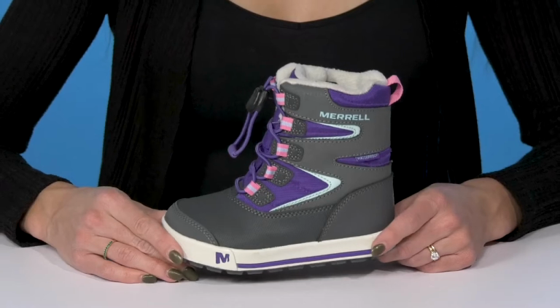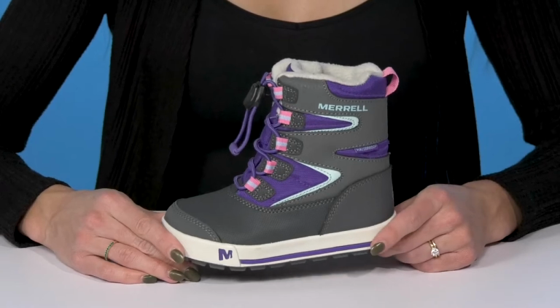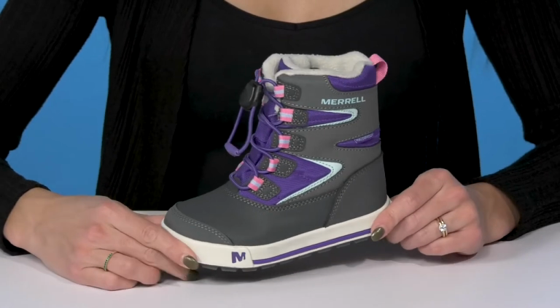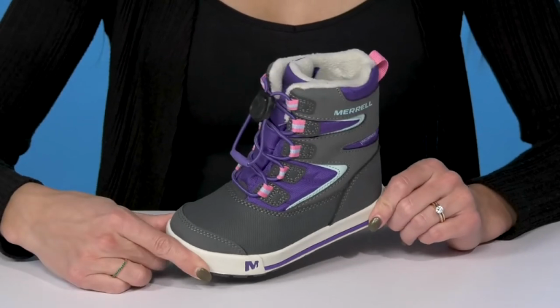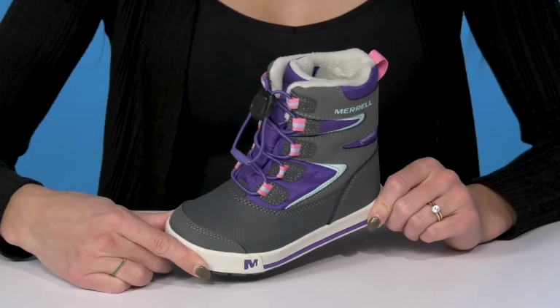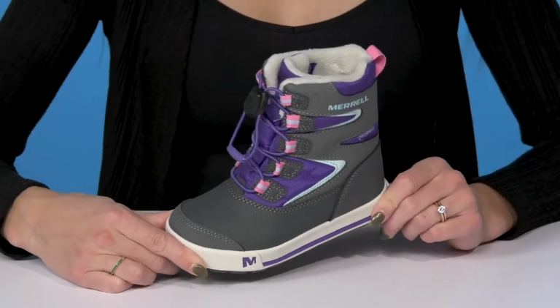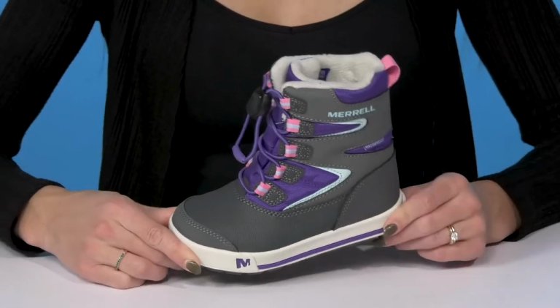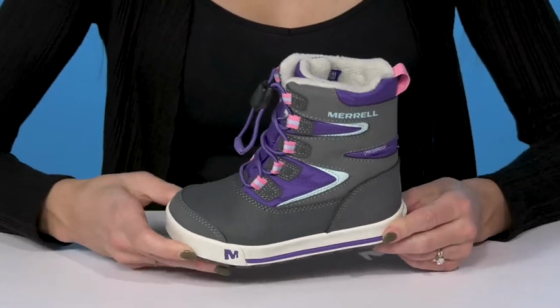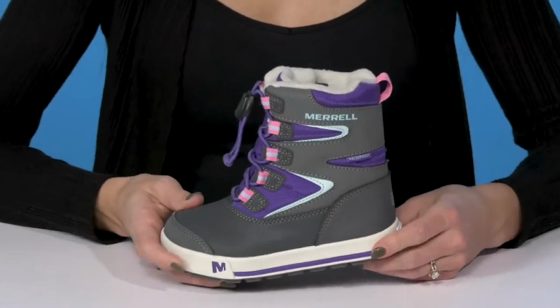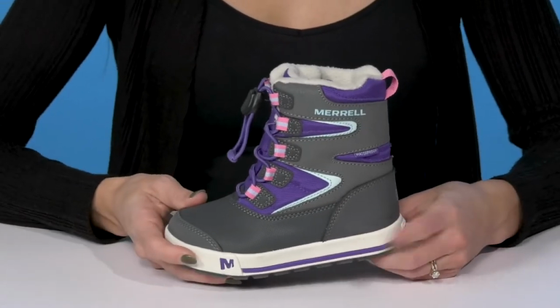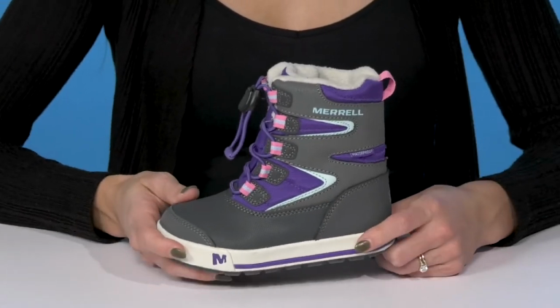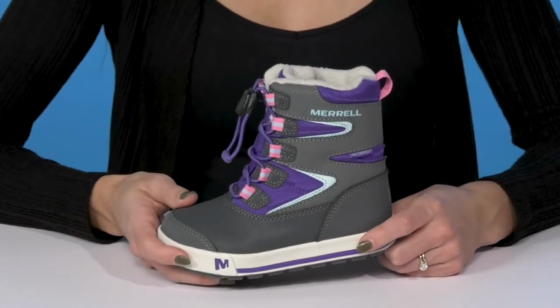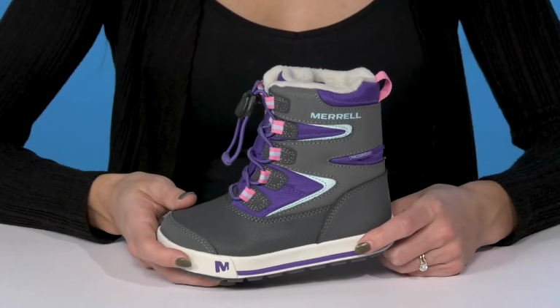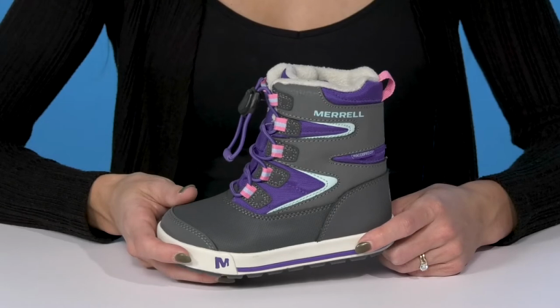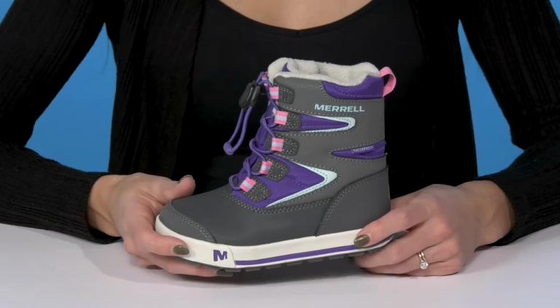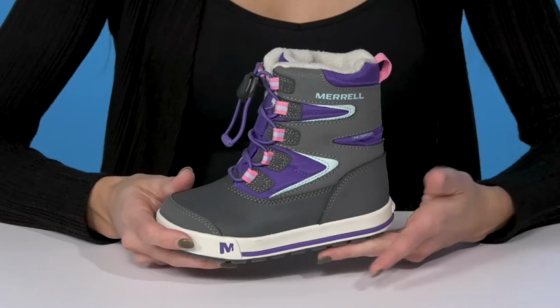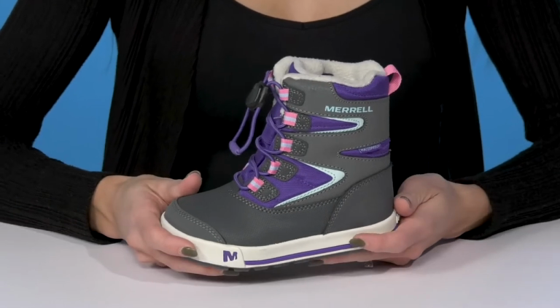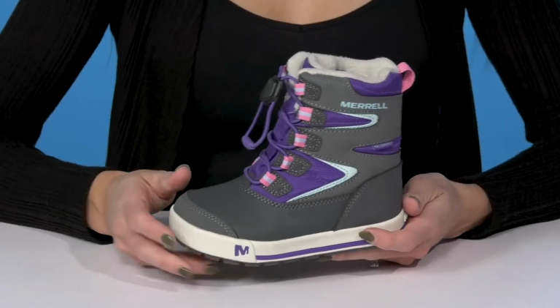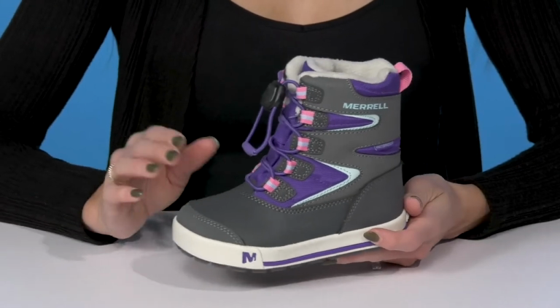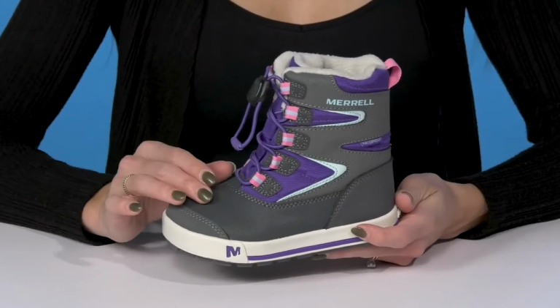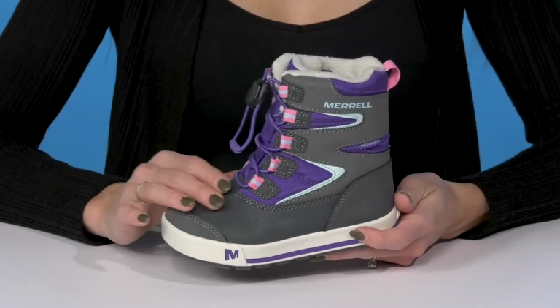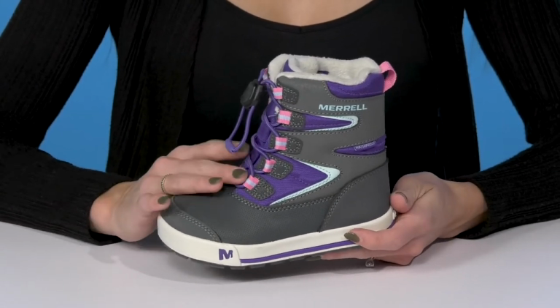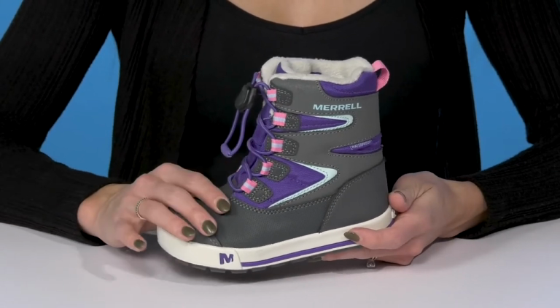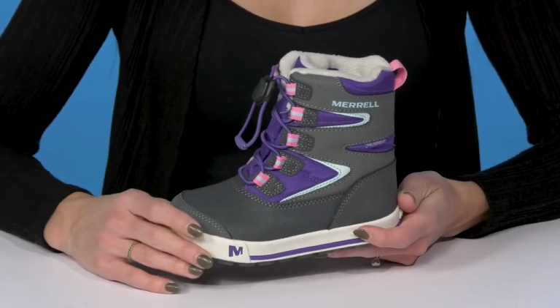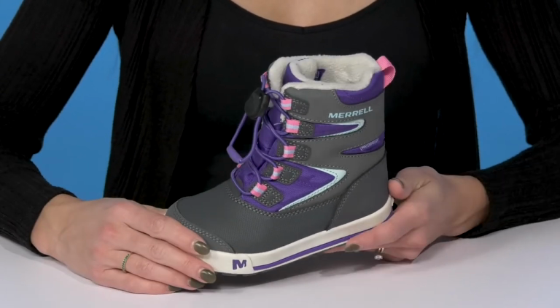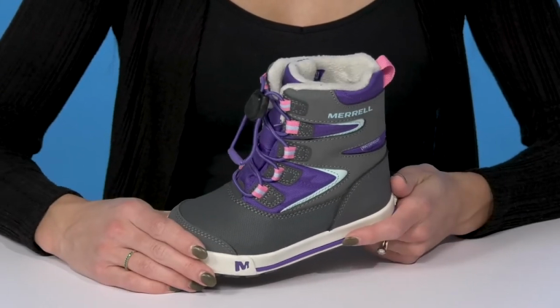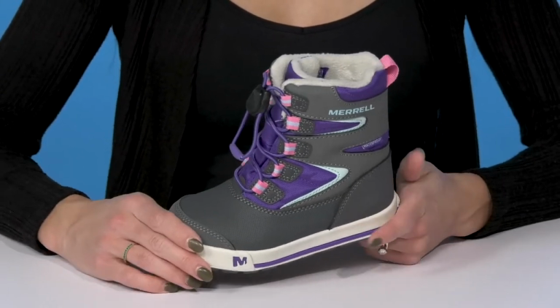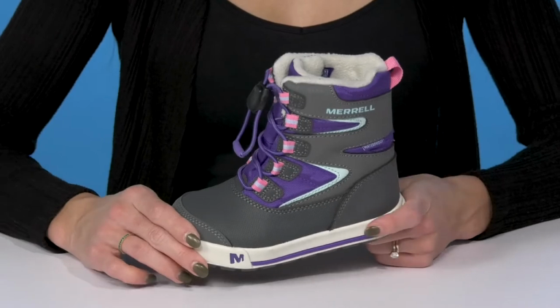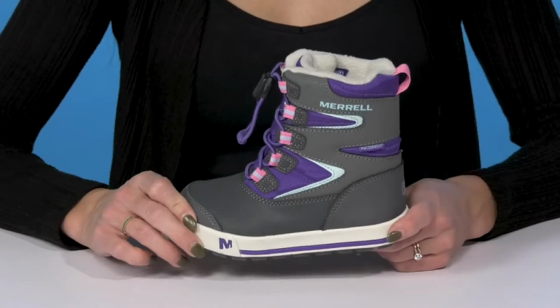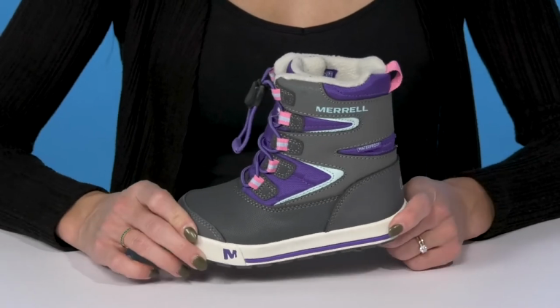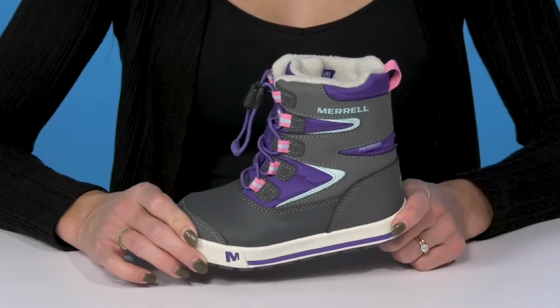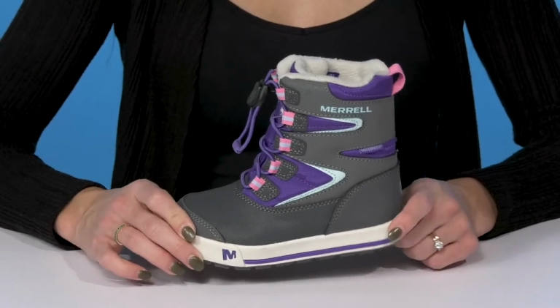Get your little one excited for the snowy weather when they rock these Snowbank boots from Merrill. These kids' boots are waterproof, keeping them nice and dry with any elements outside, especially the snowy ones.